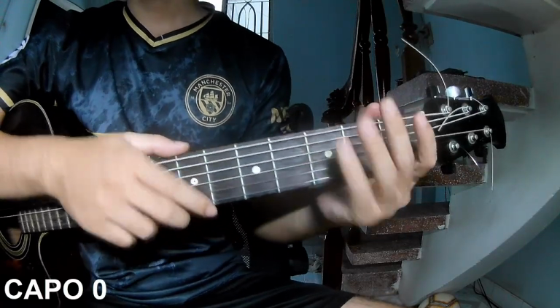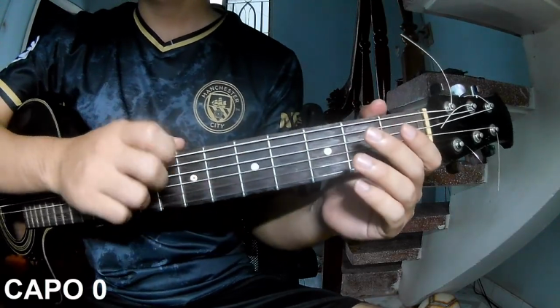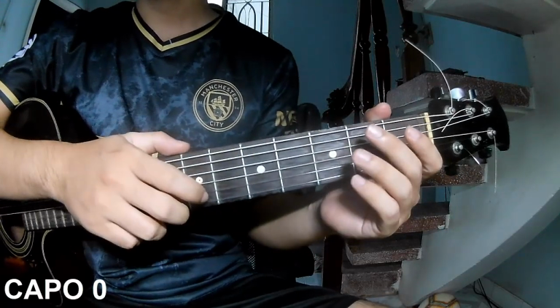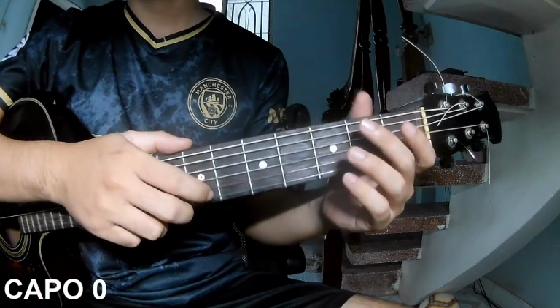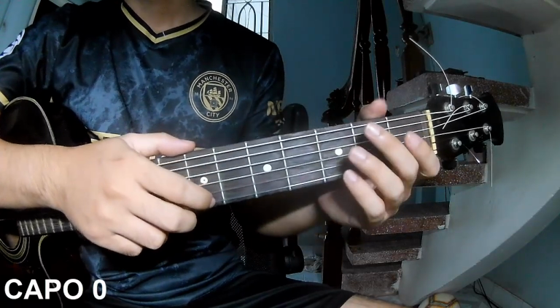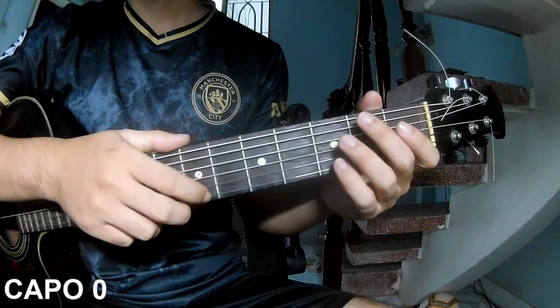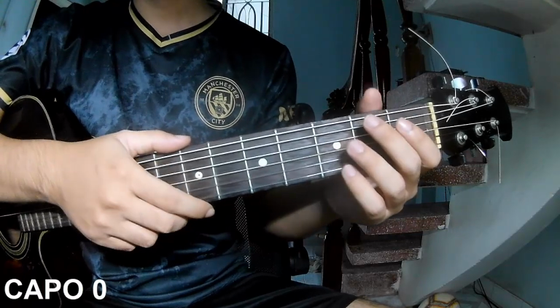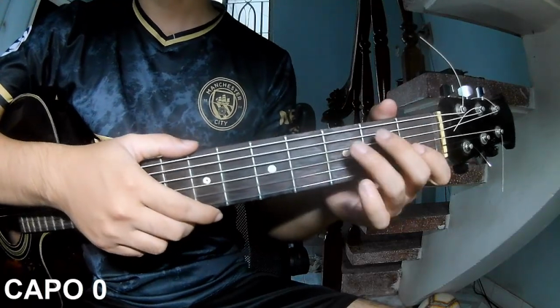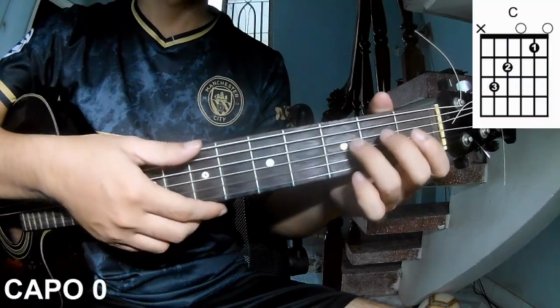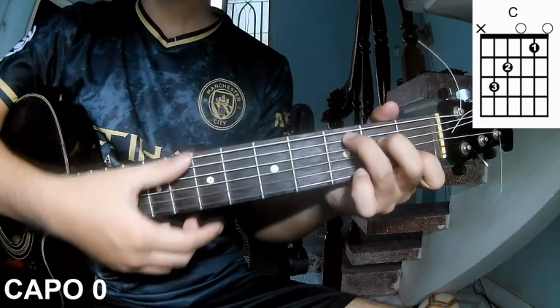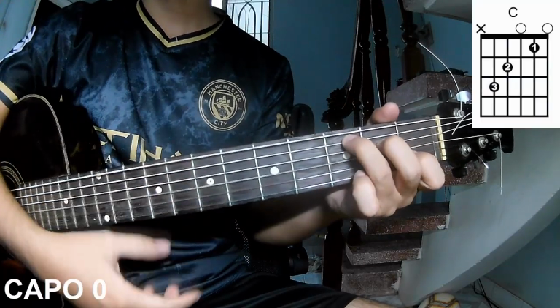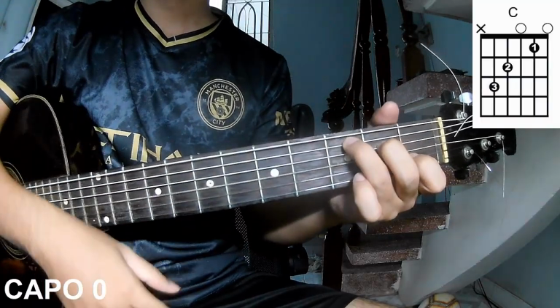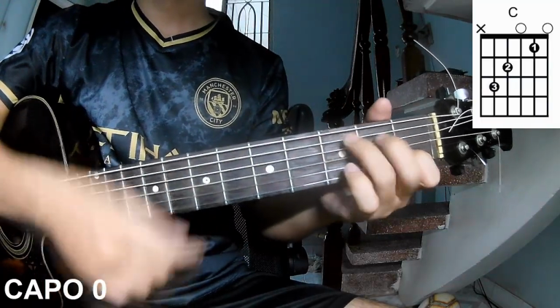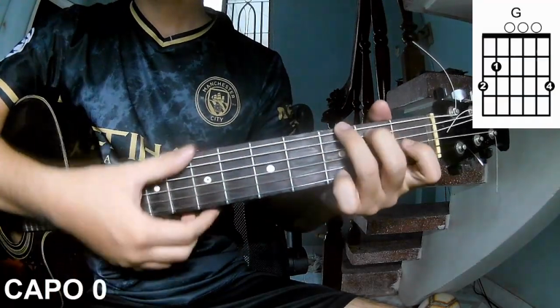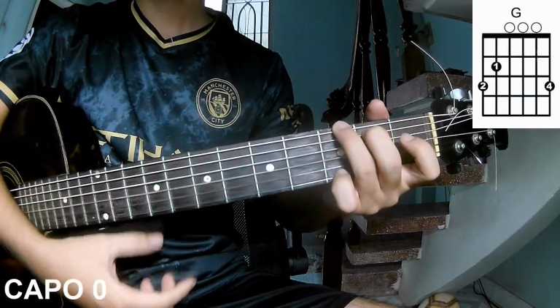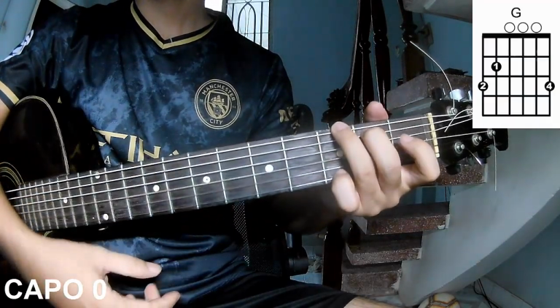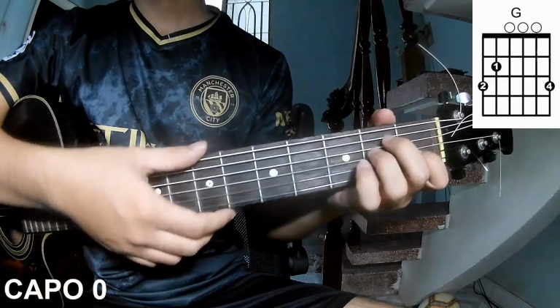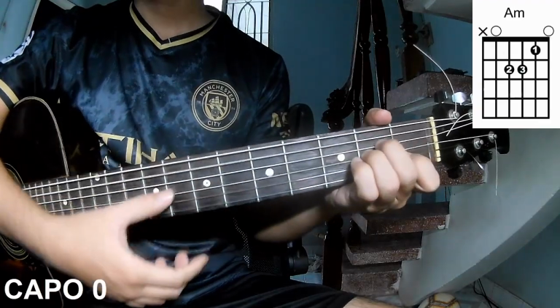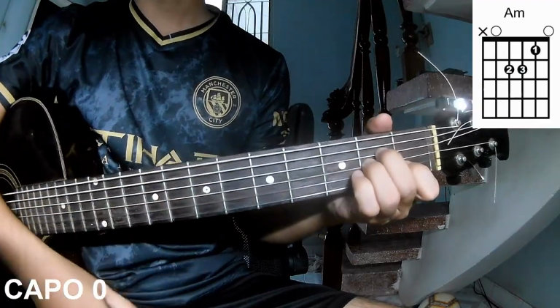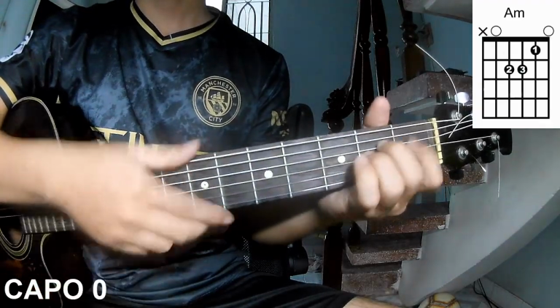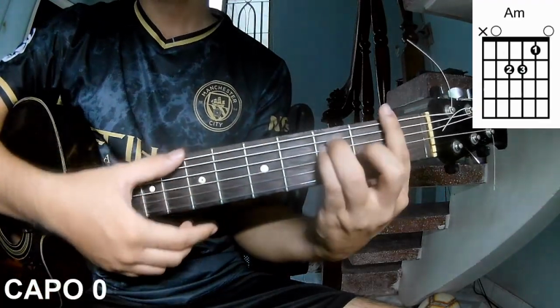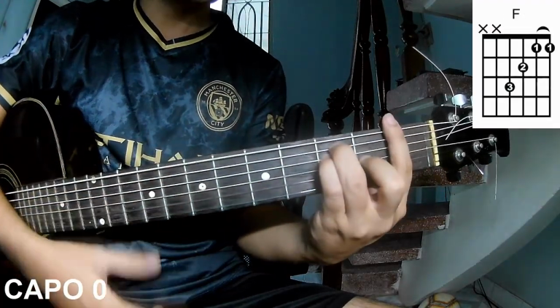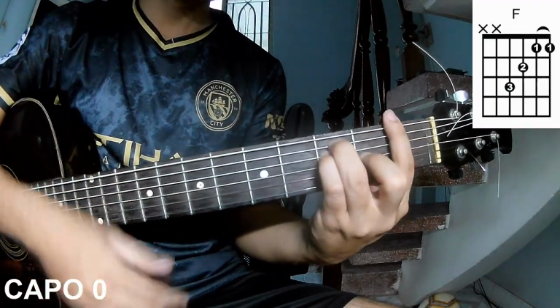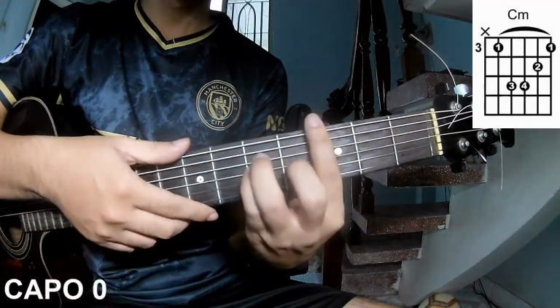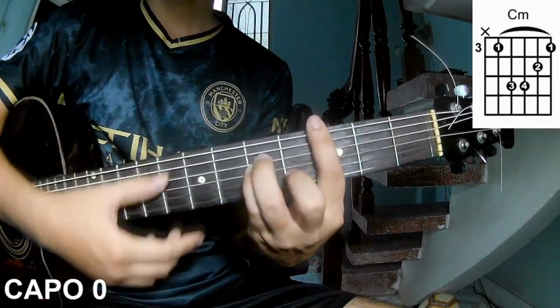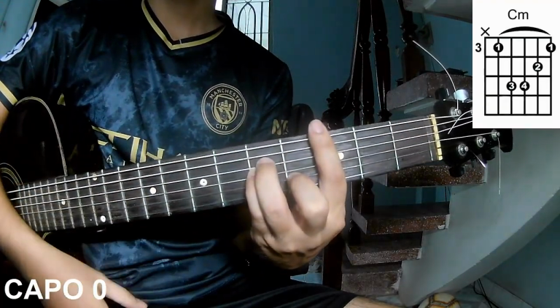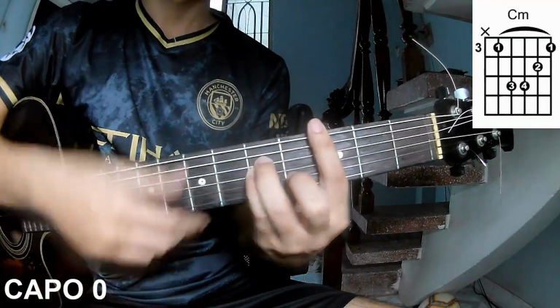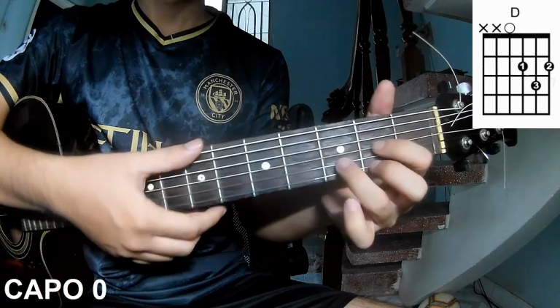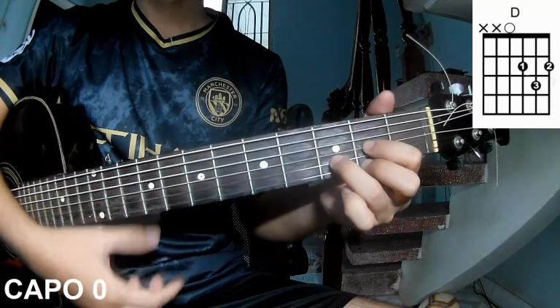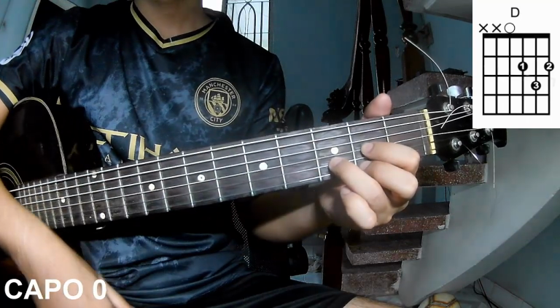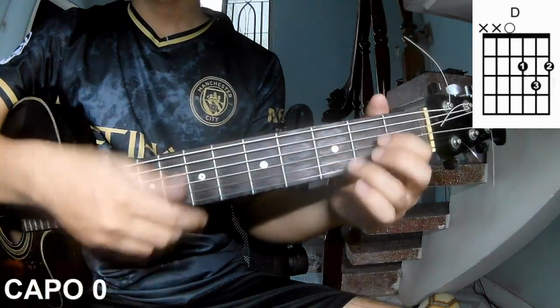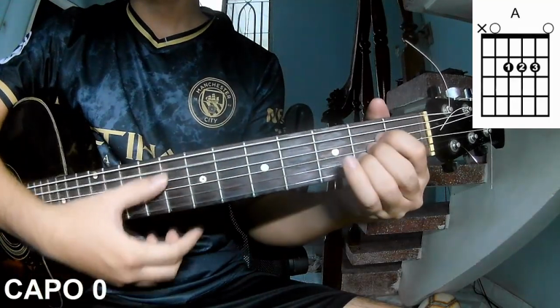First, don't use a capo. The chords used in this song are C, G, Am, F, Cm, D, and A.